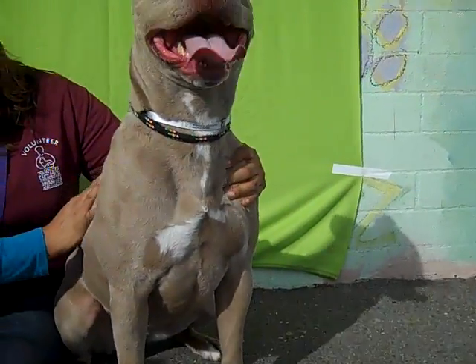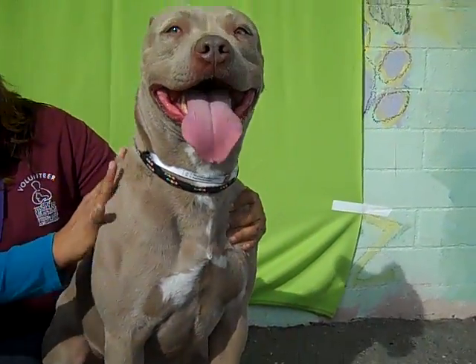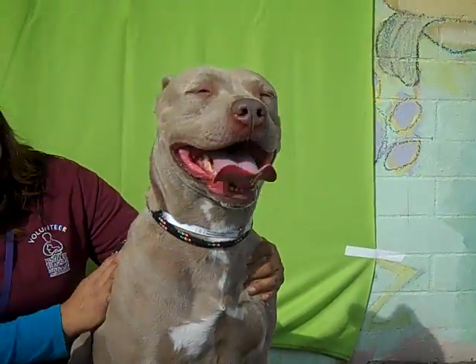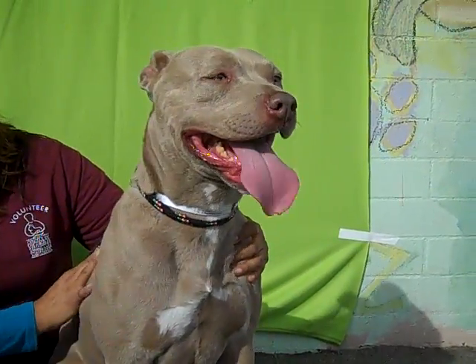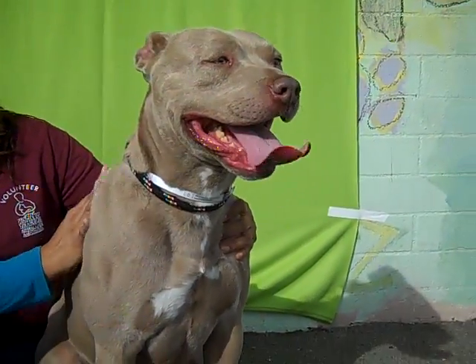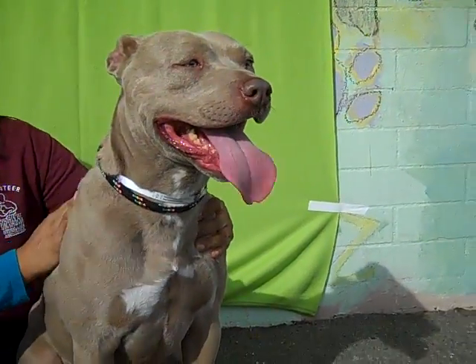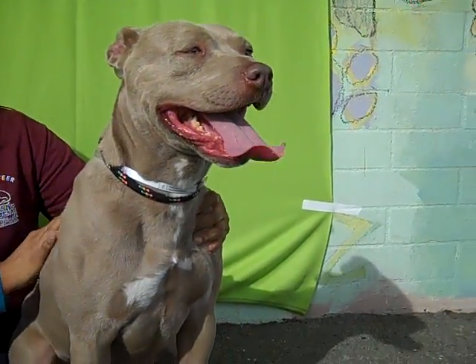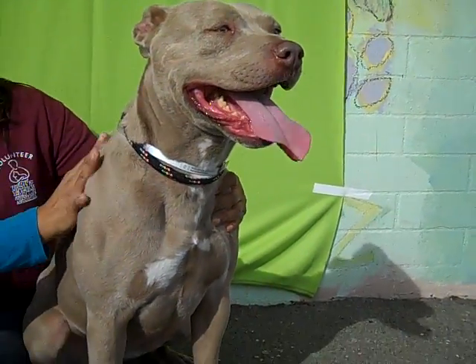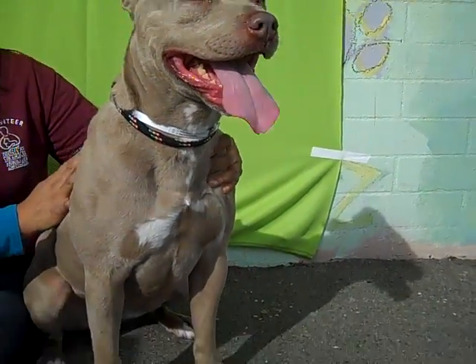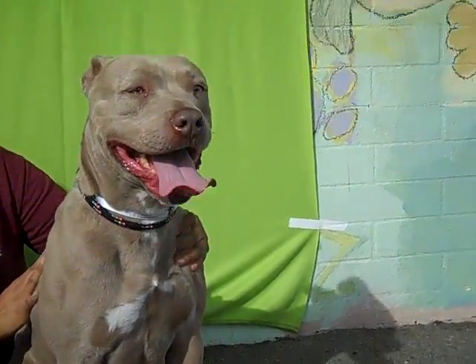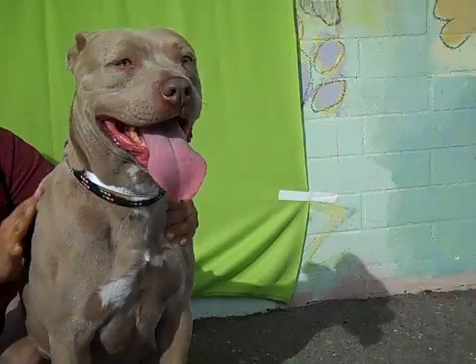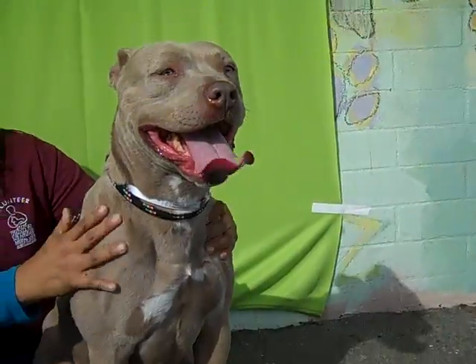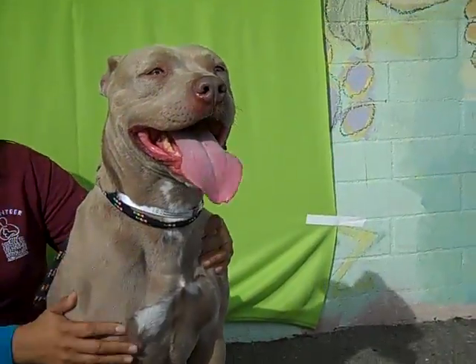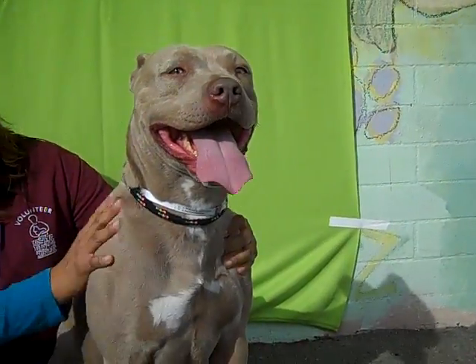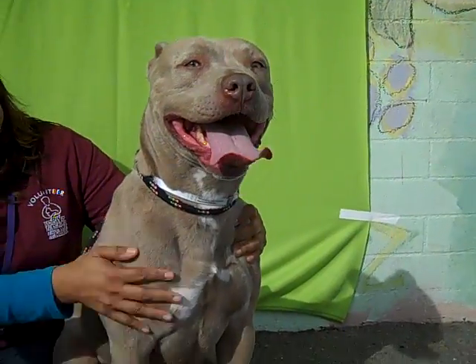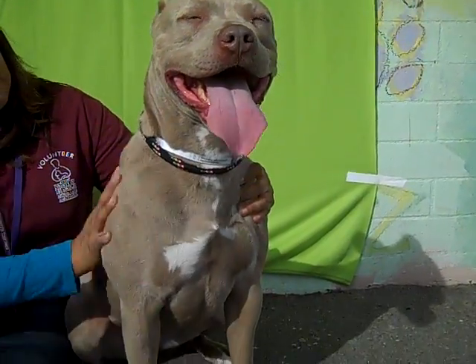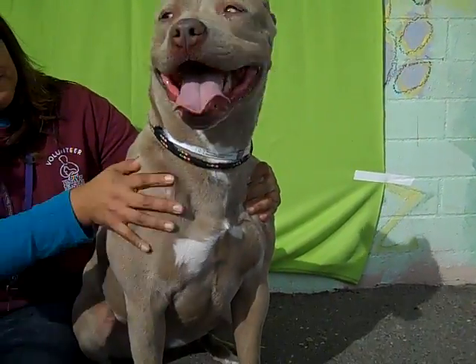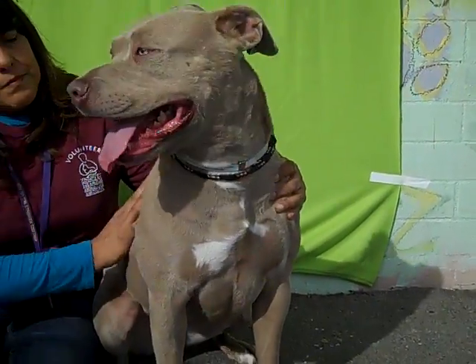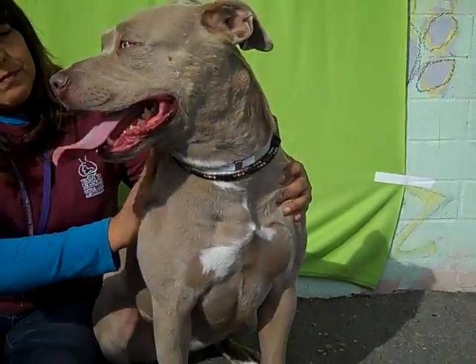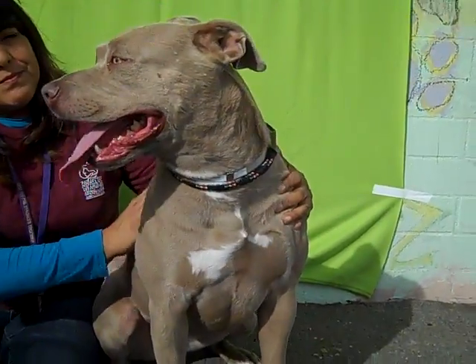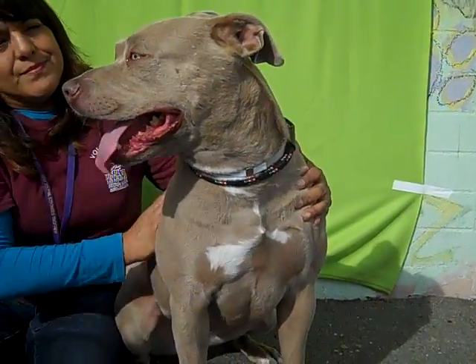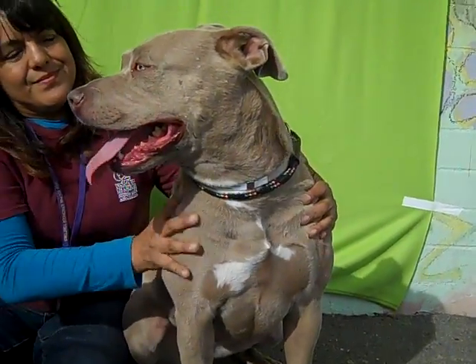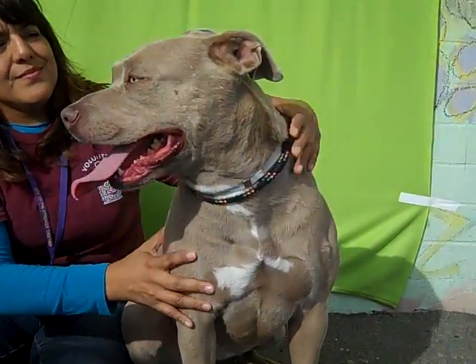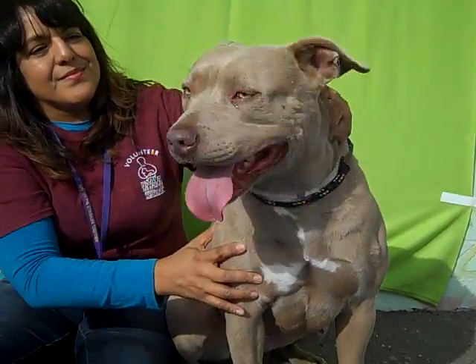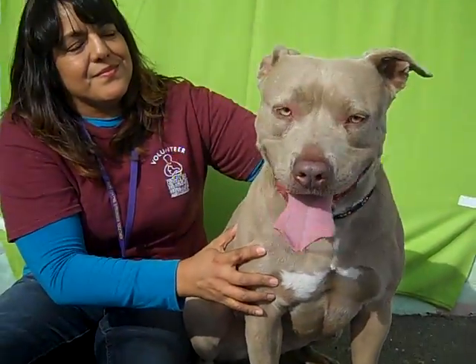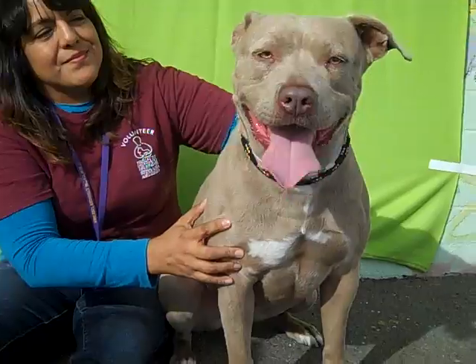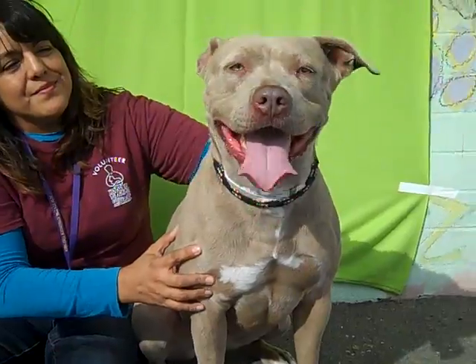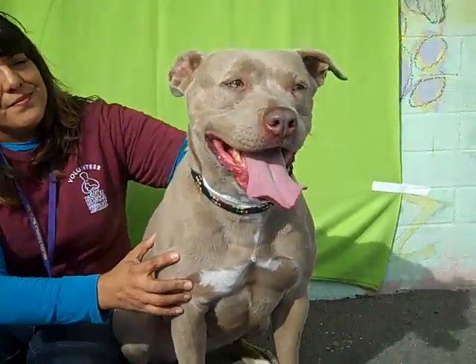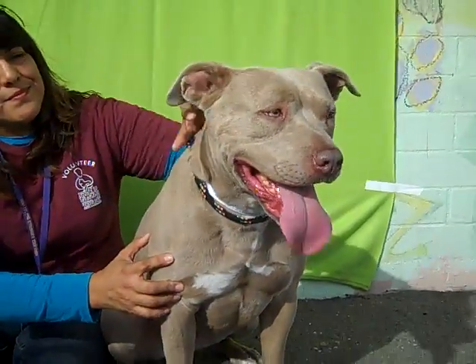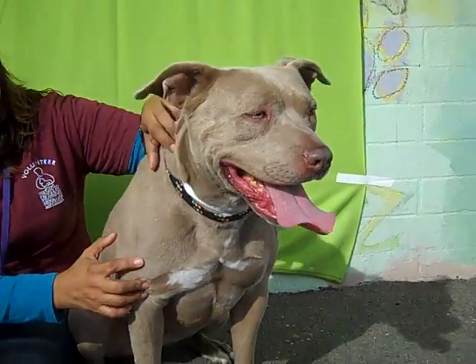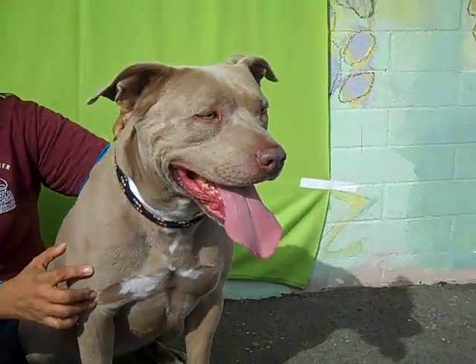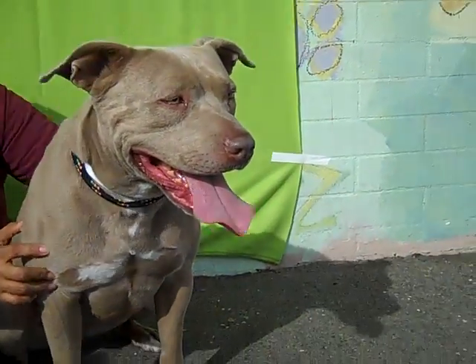She gets along okay with bigger dogs. We think she should be supervised around smaller dogs, or at least have guidance and supervision when meeting smaller dogs, just because of her excitement and enthusiasm.